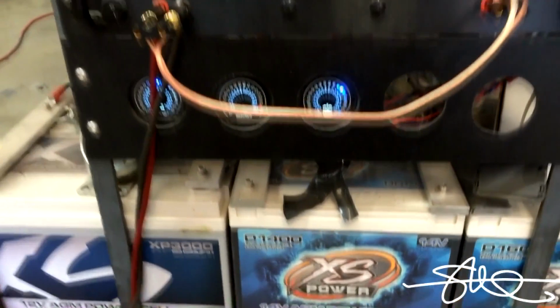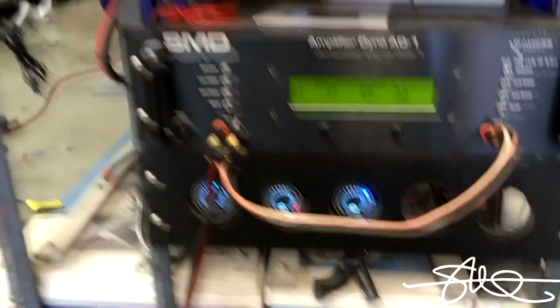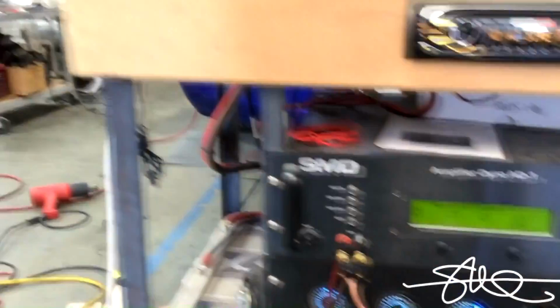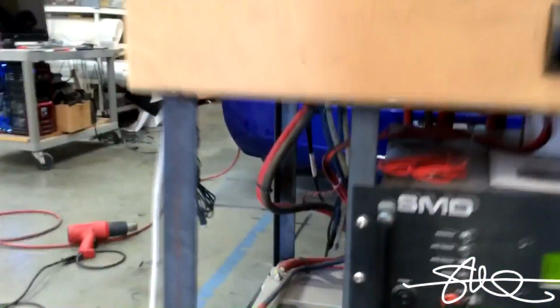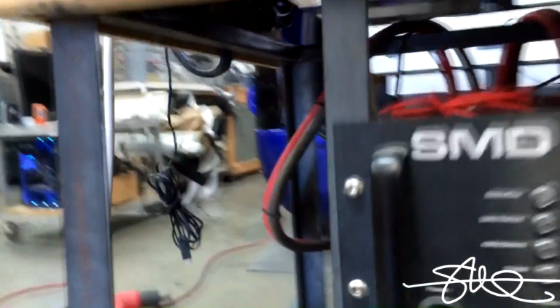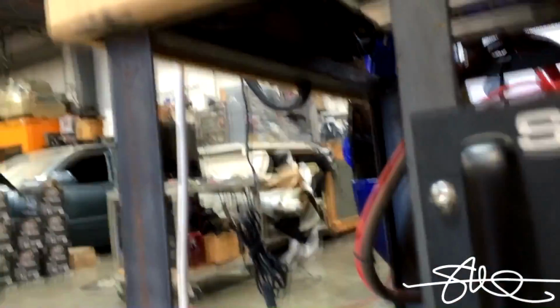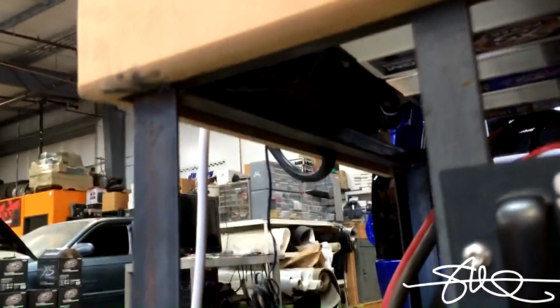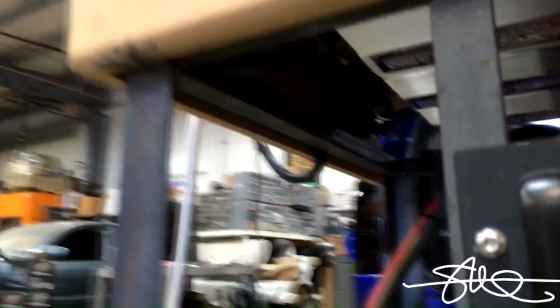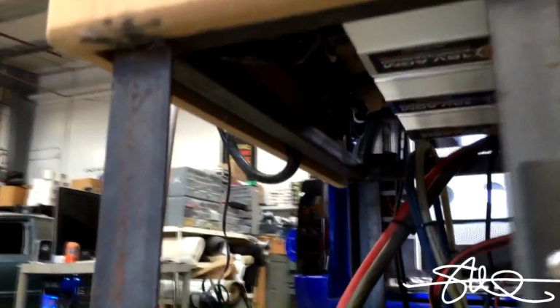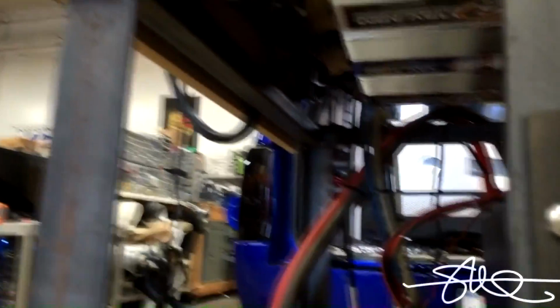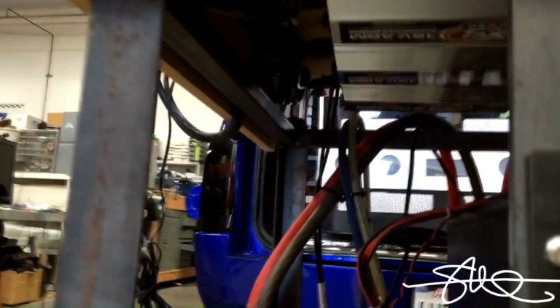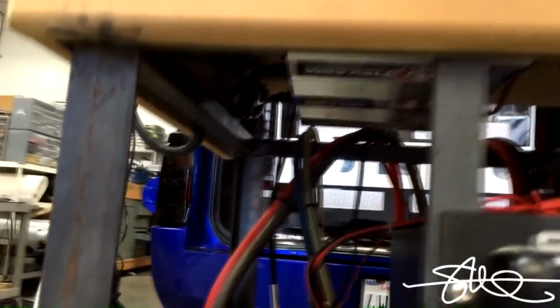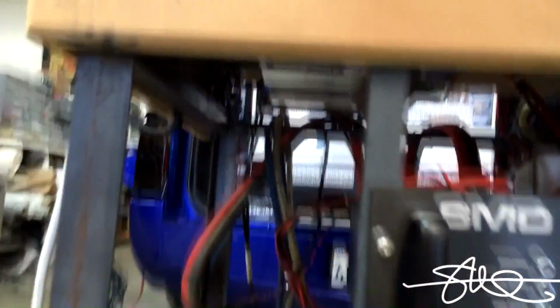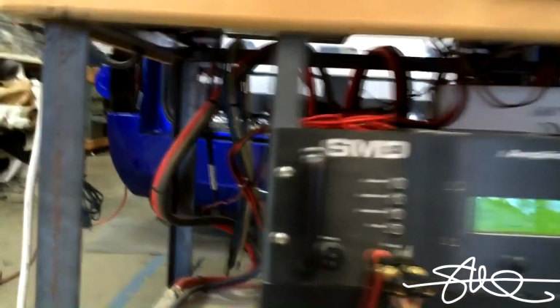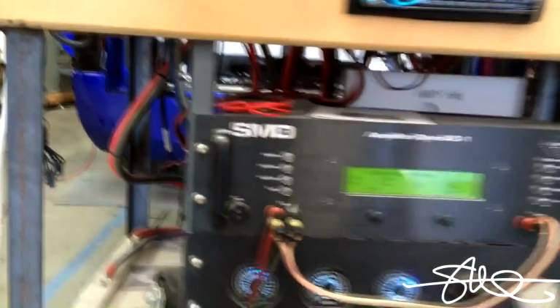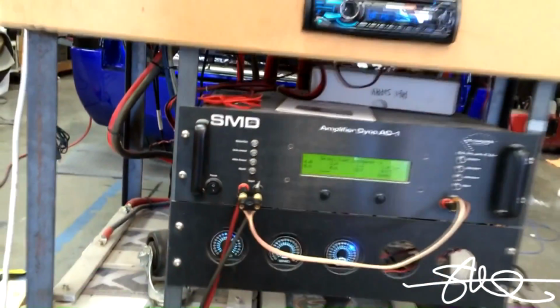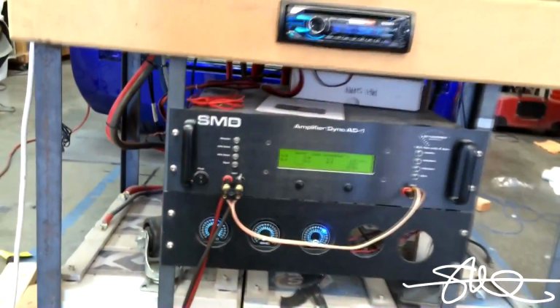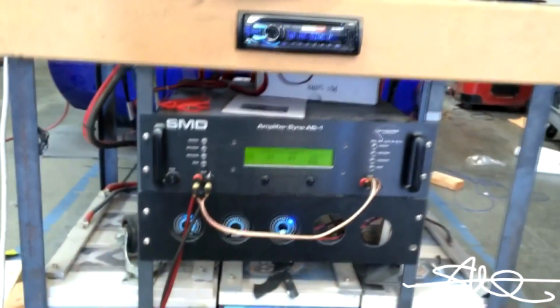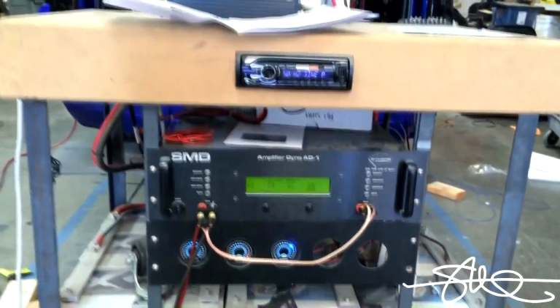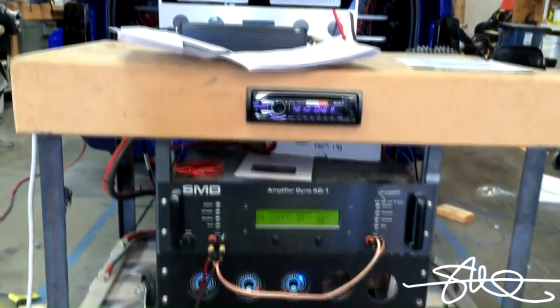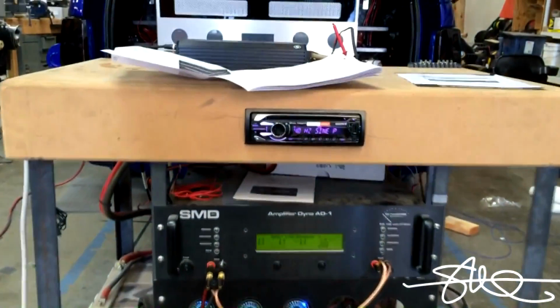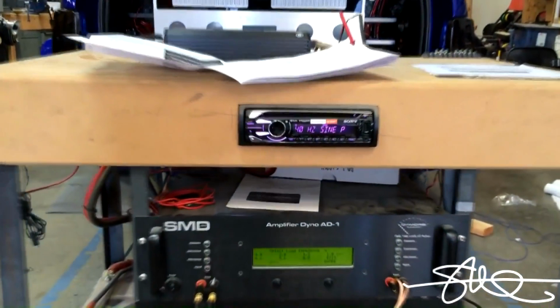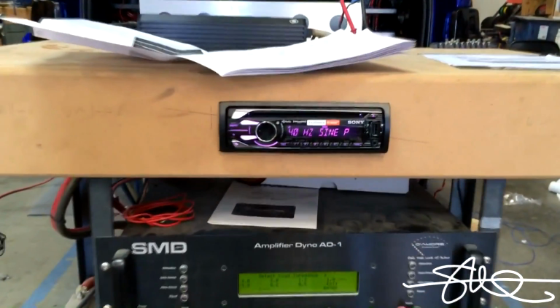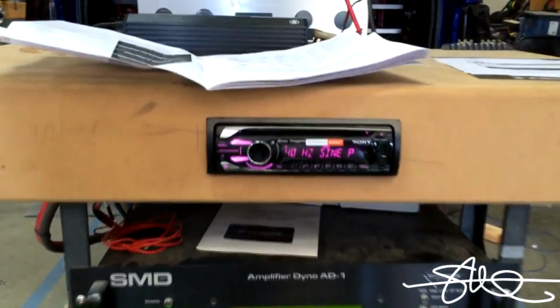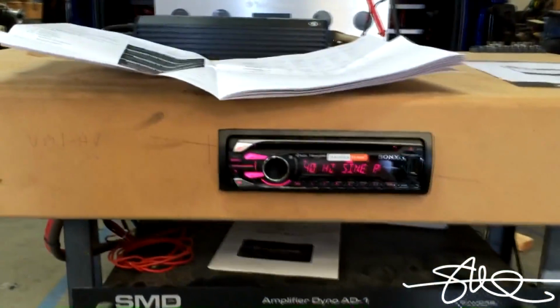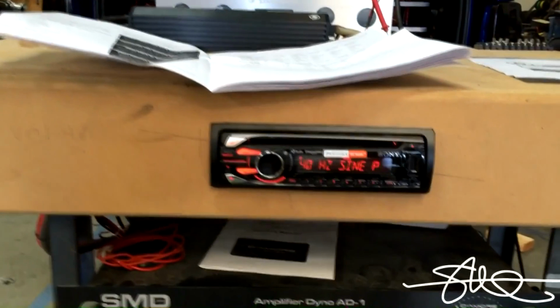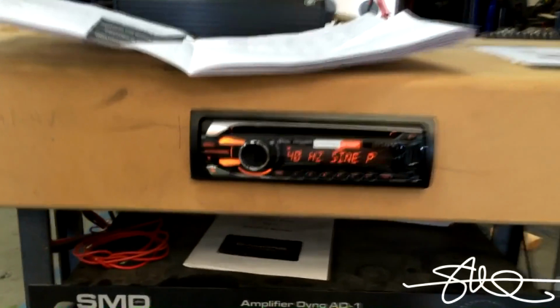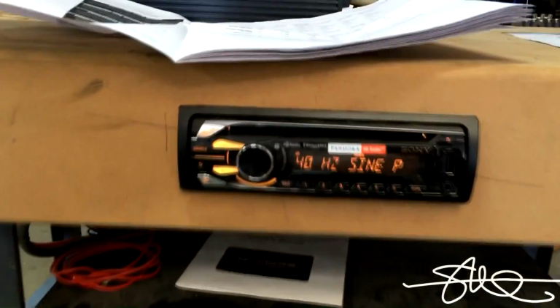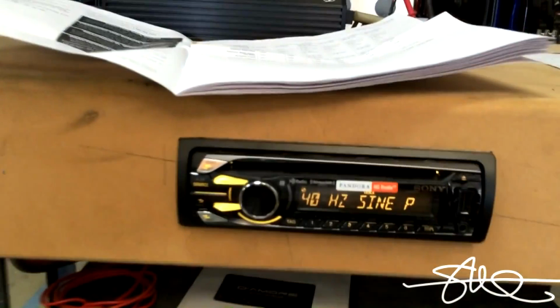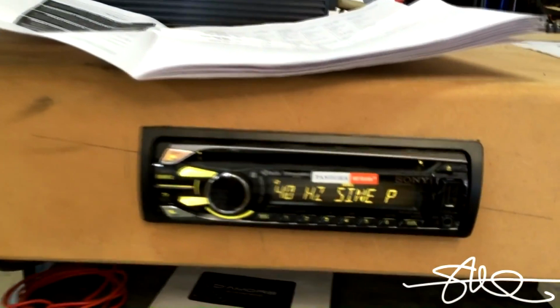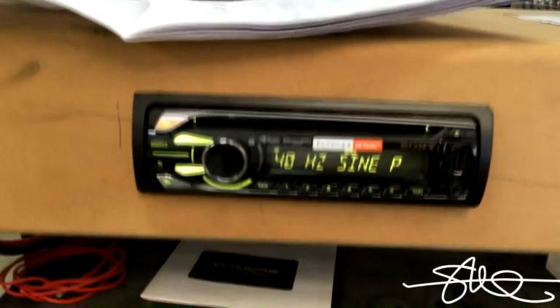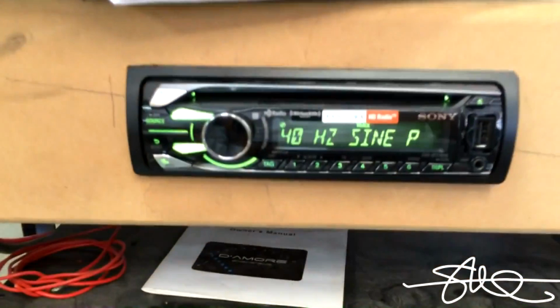I'm using an XS Power IntelliCharger to keep the batteries full in between runs. It's only 15 amps, so it's not doing much other than topping the batteries off. Let's get this started.